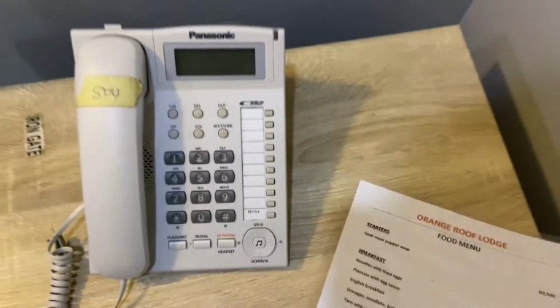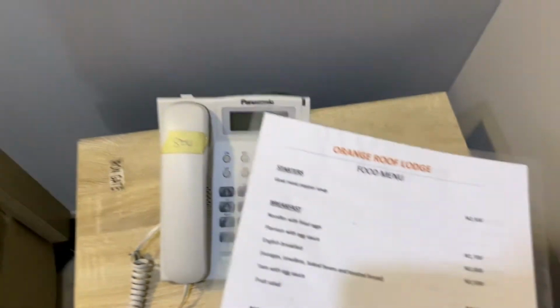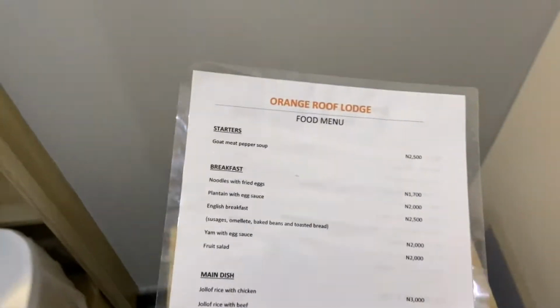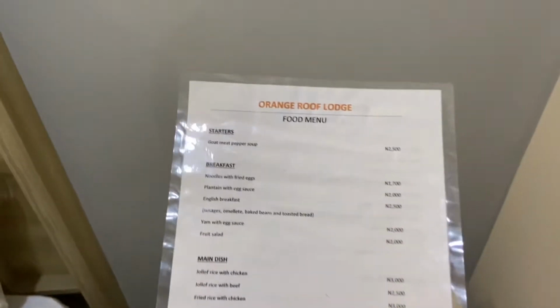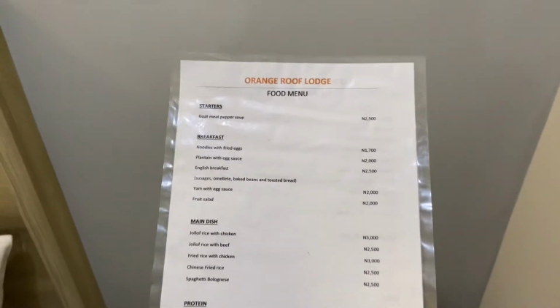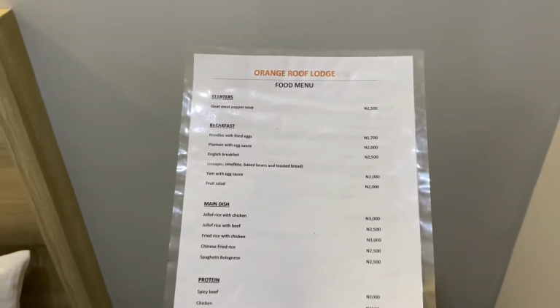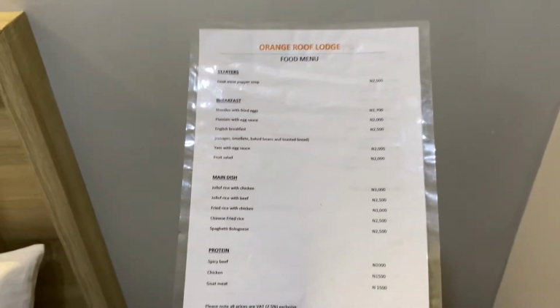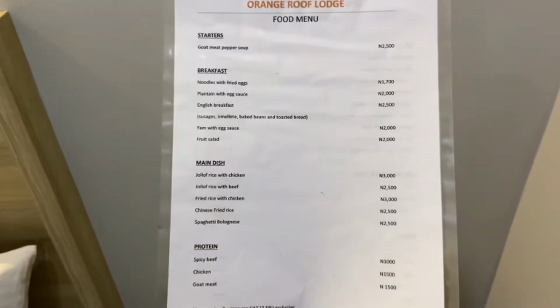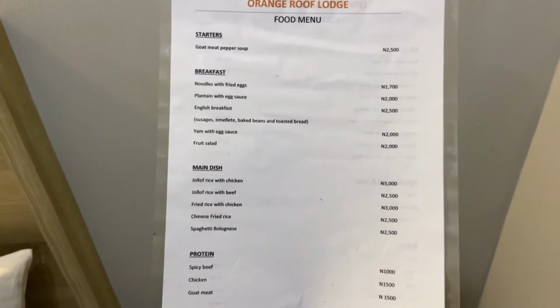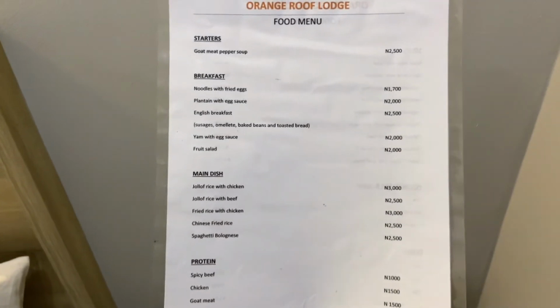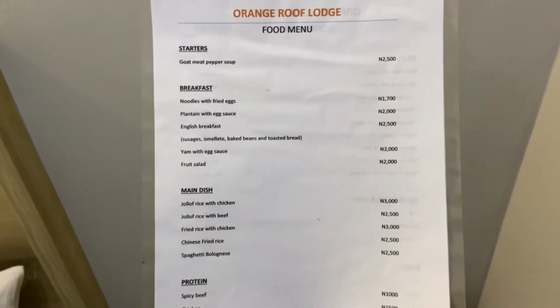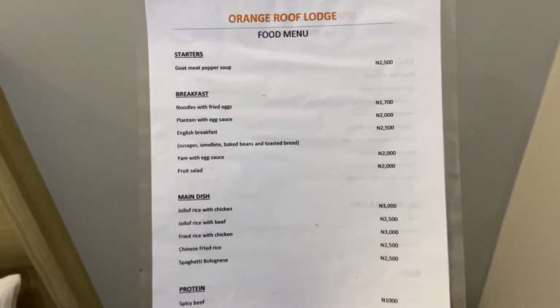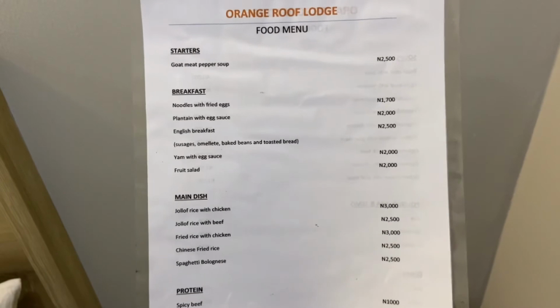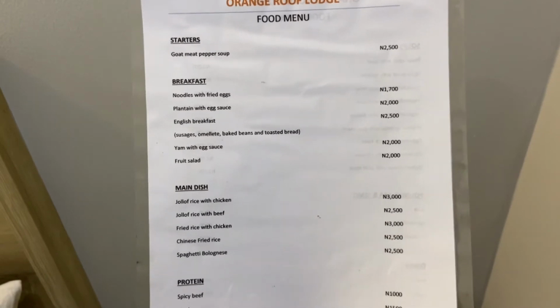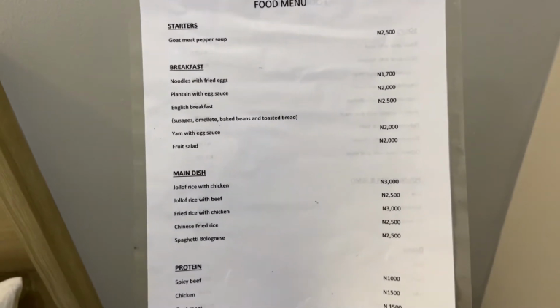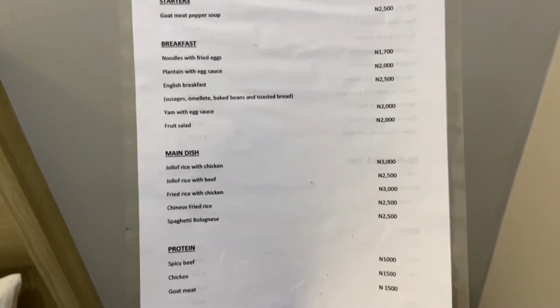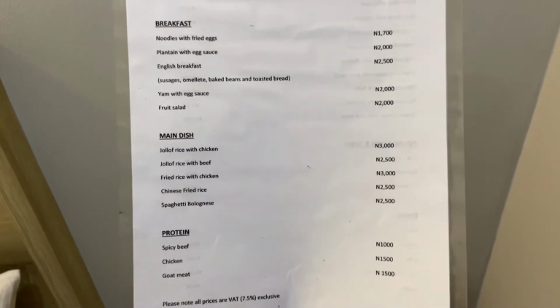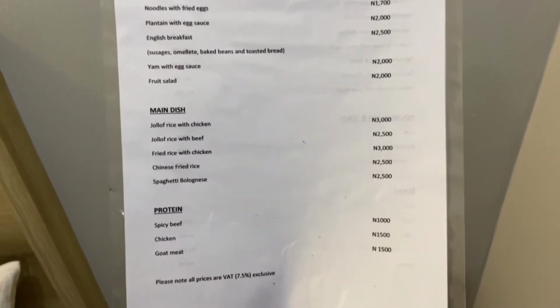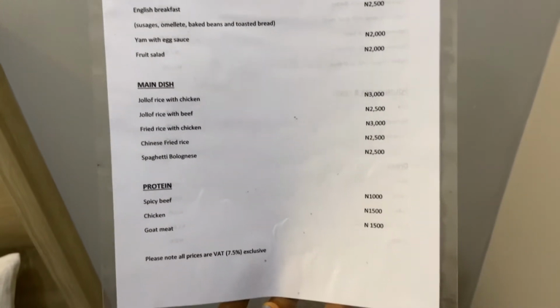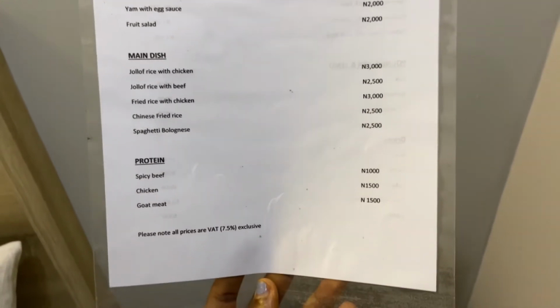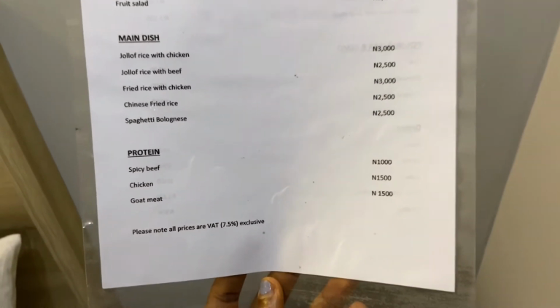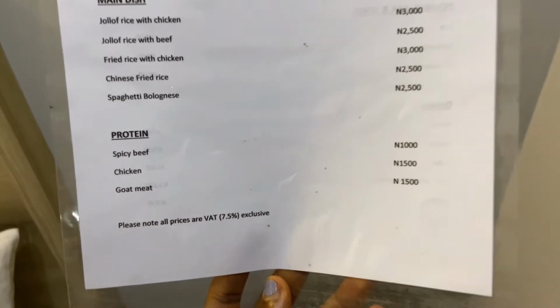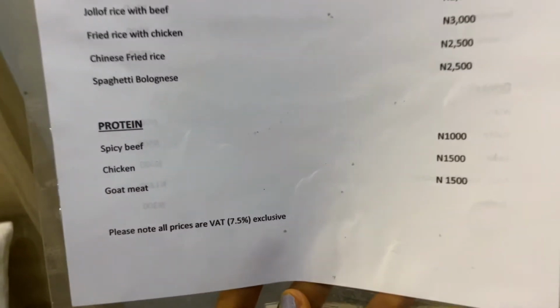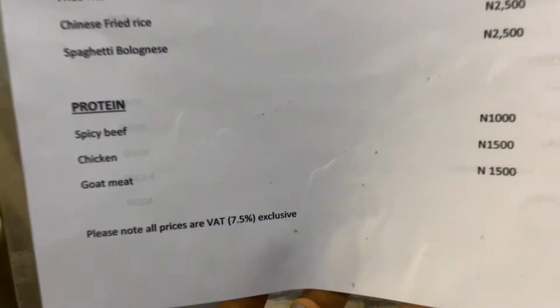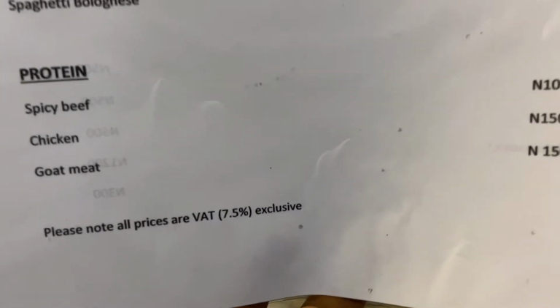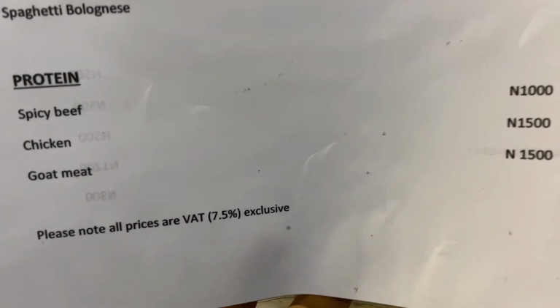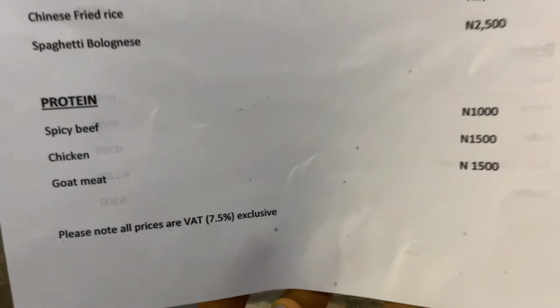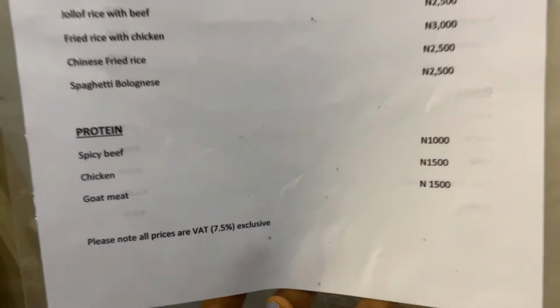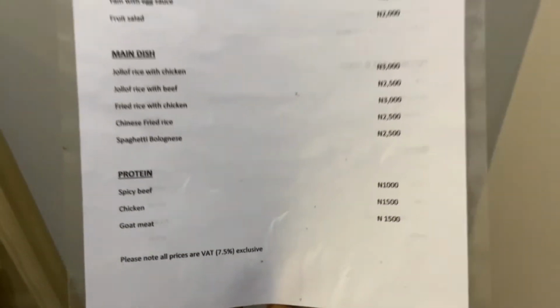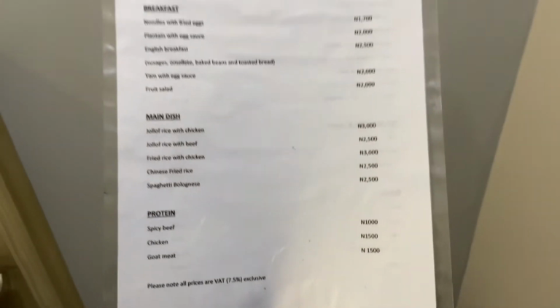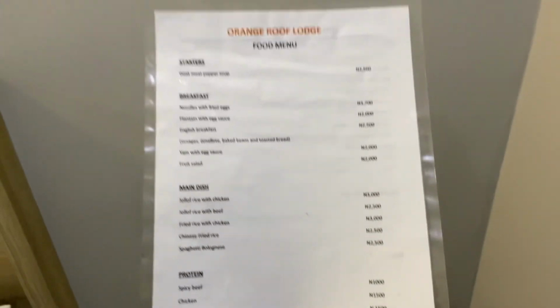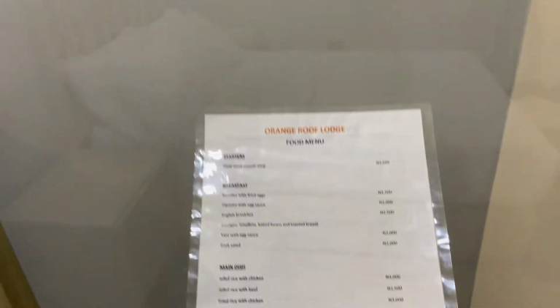This is the Orange Roof food menu — it includes starters, breakfast, main dish, and protein. Please note all prices are VAT 7.5% exclusive.